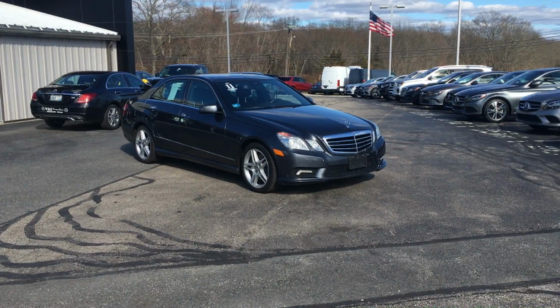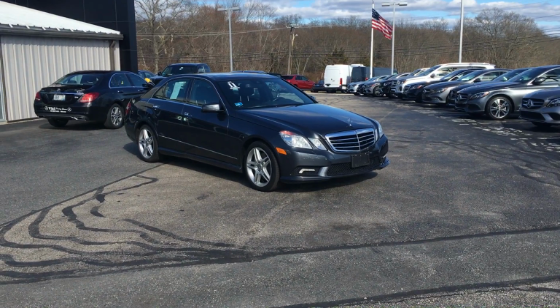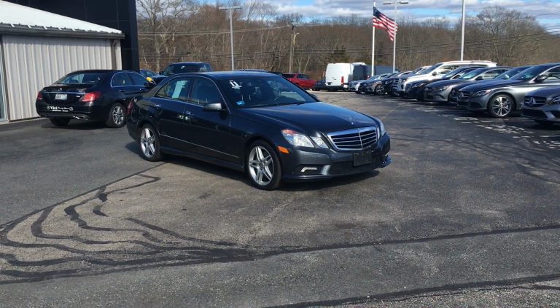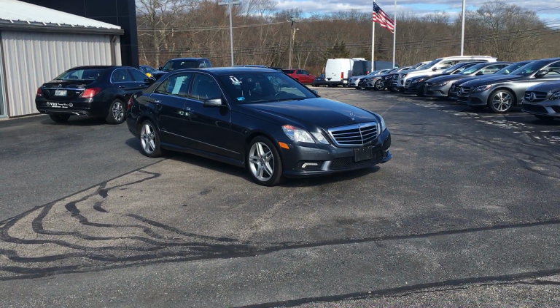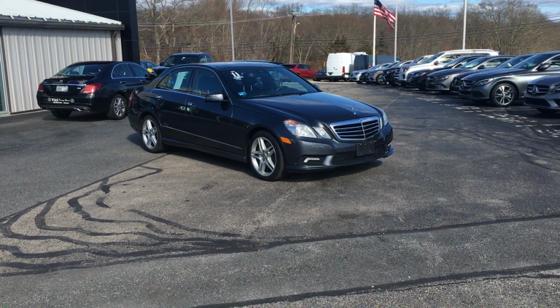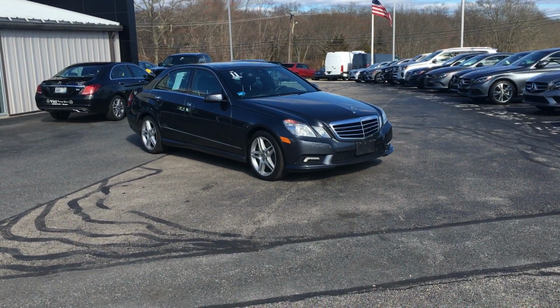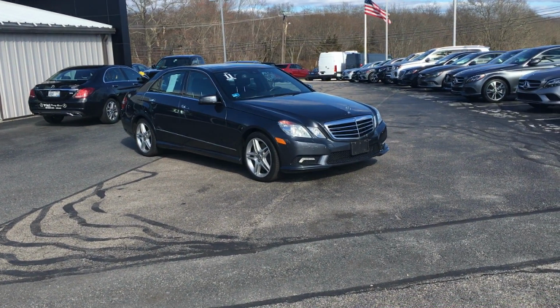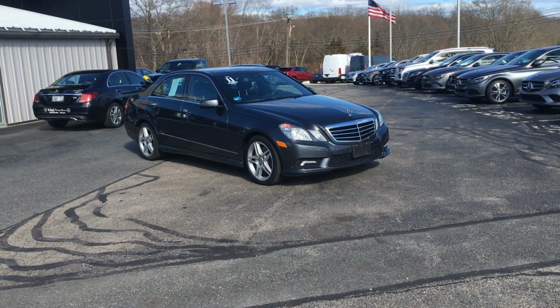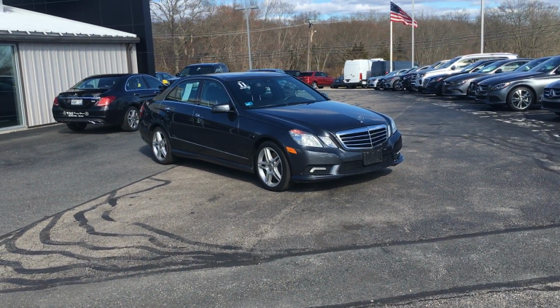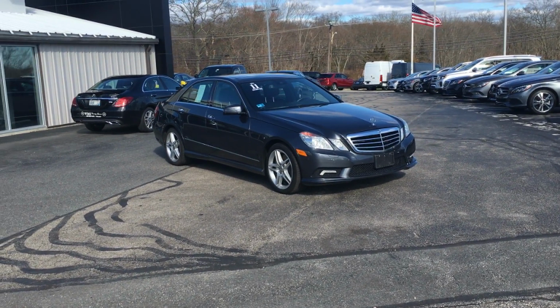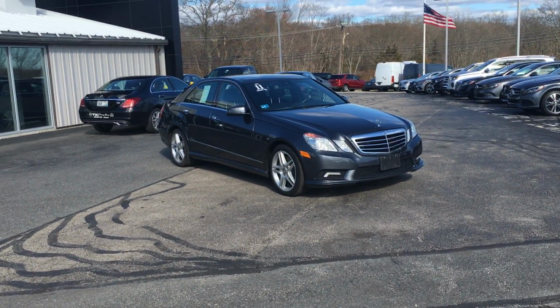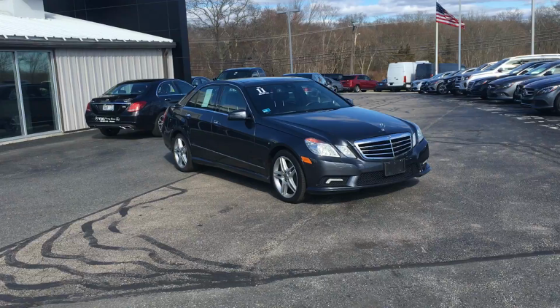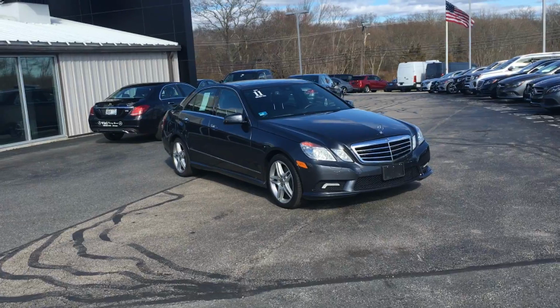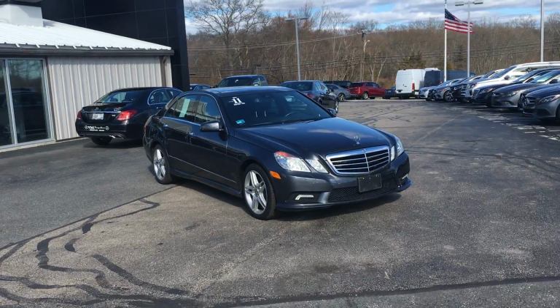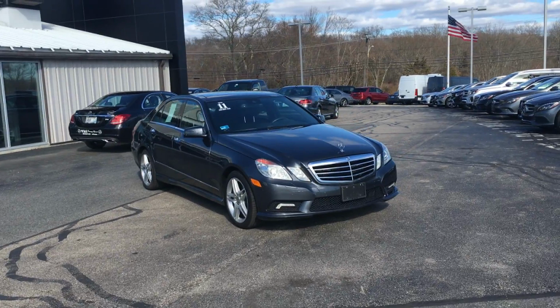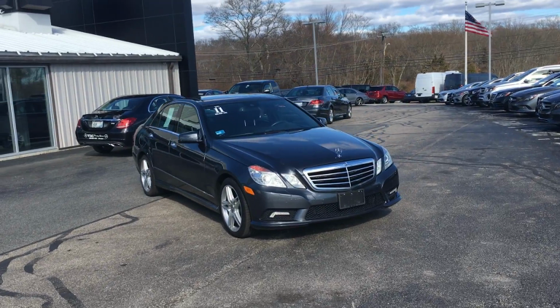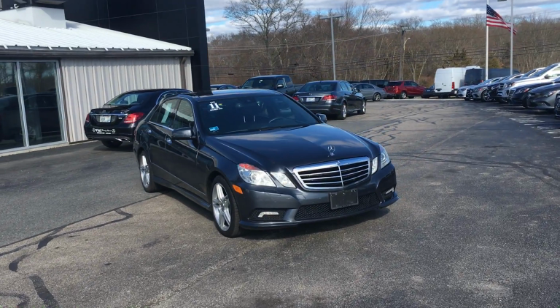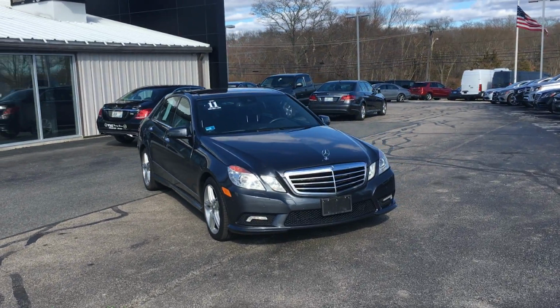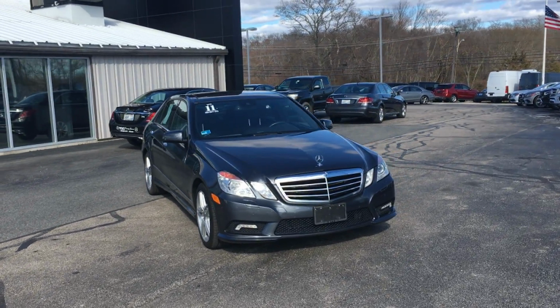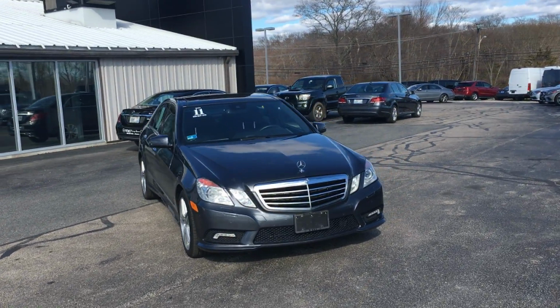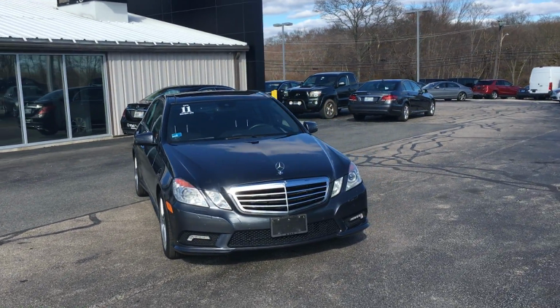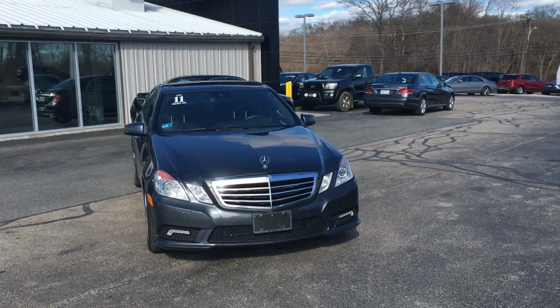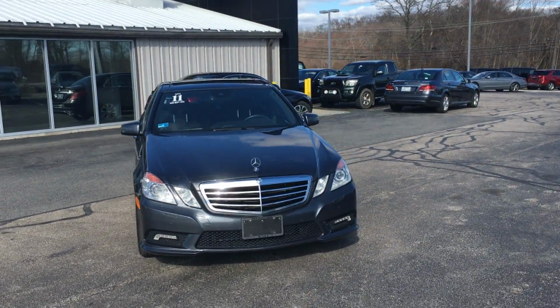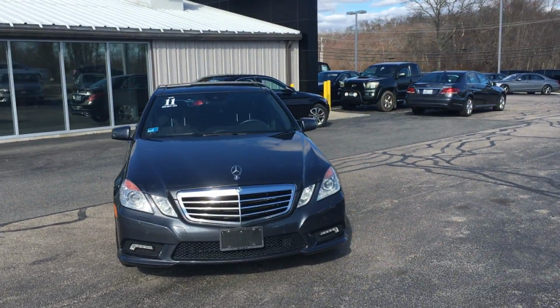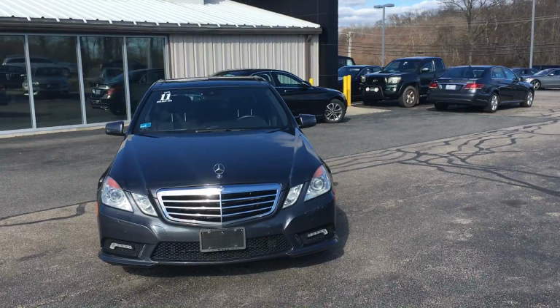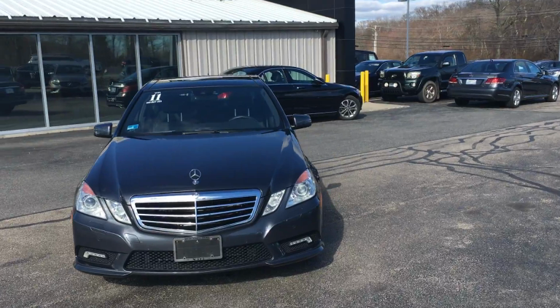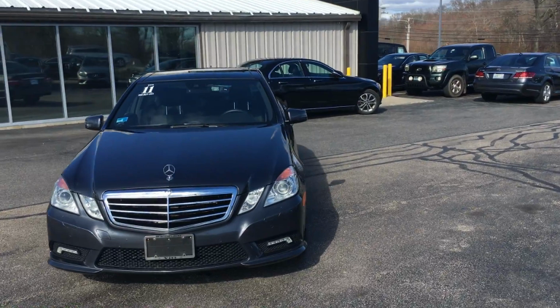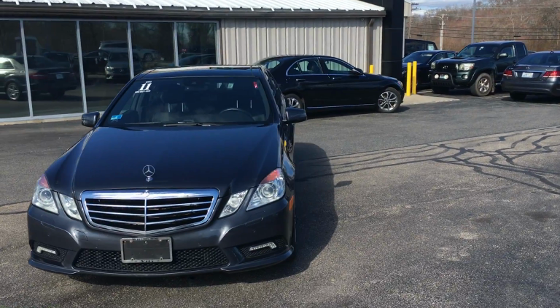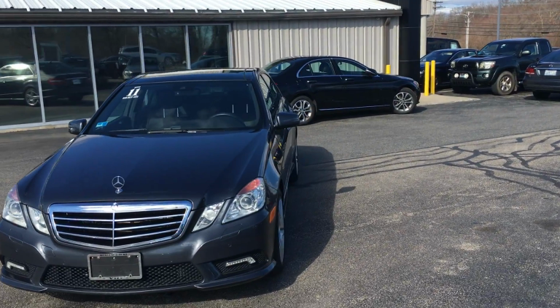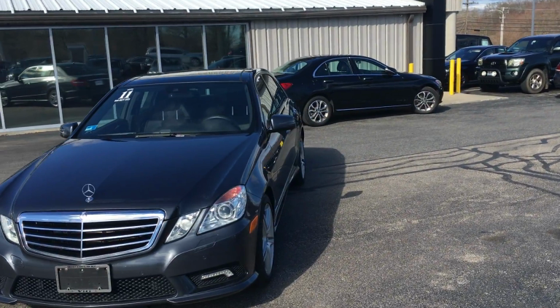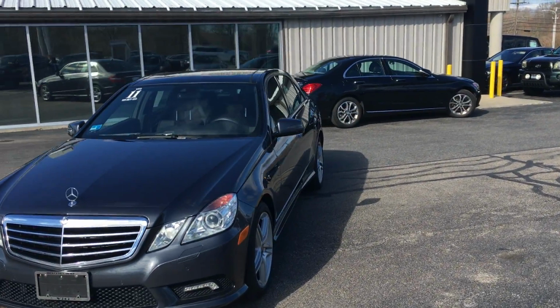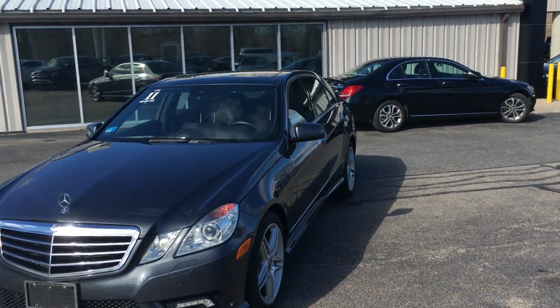There's no mistaking this vehicle for anything but a 2011 Mercedes-Benz E550 4Matic Sedan with that incredible 5.5L V8 — an unbelievable engine and car.